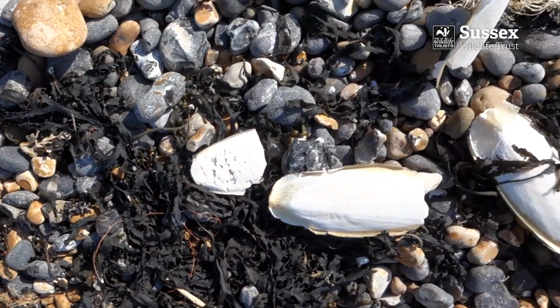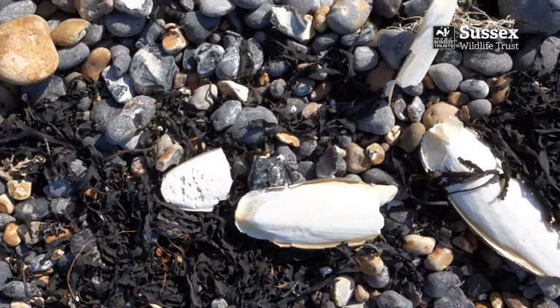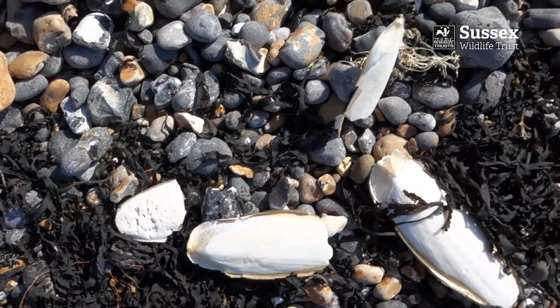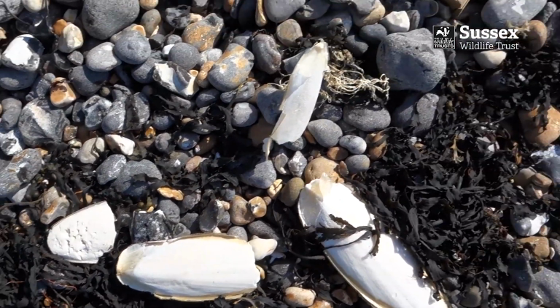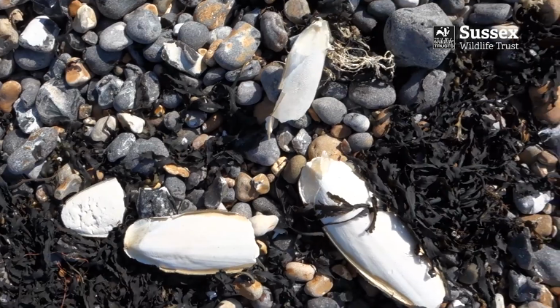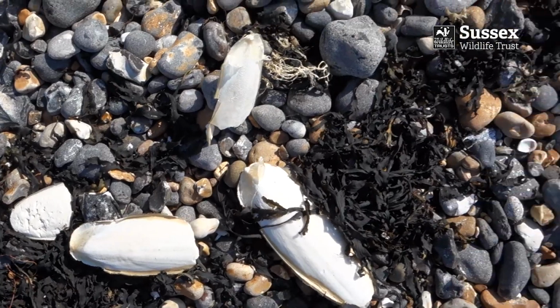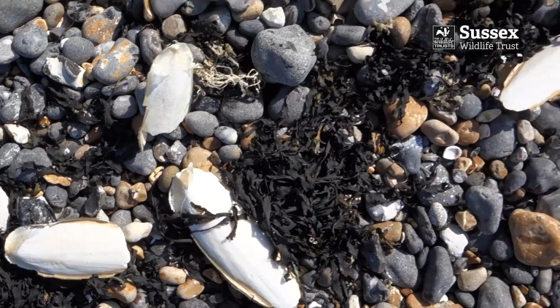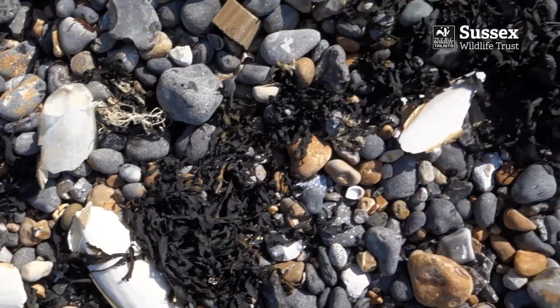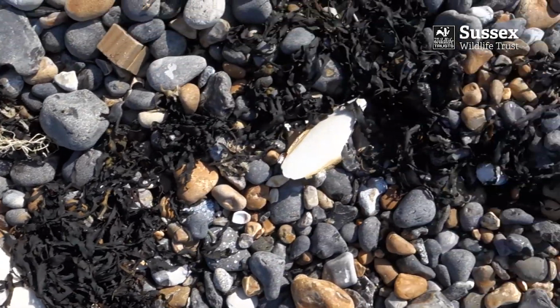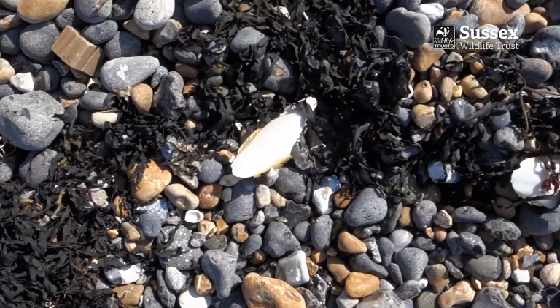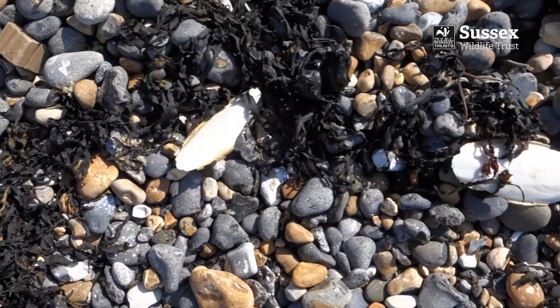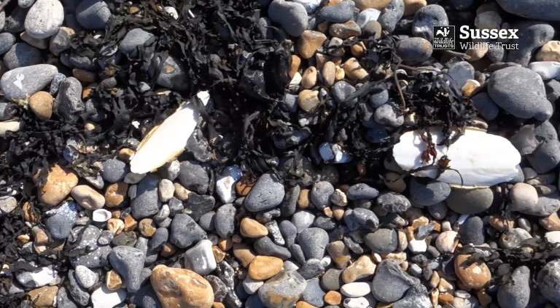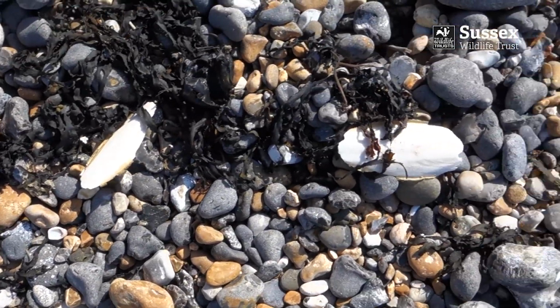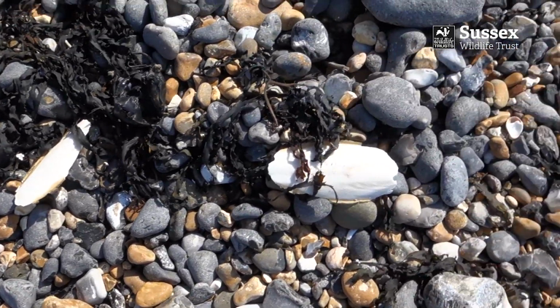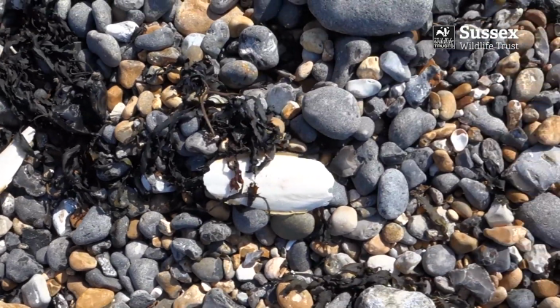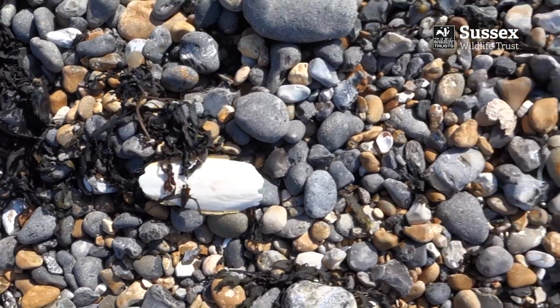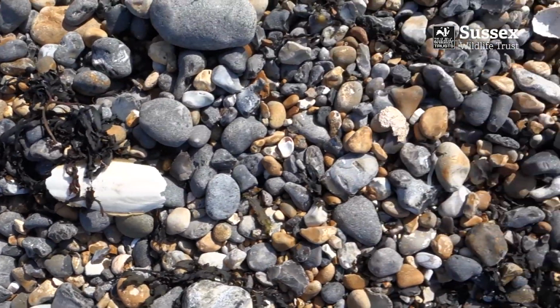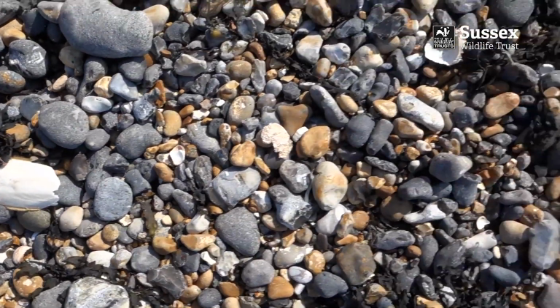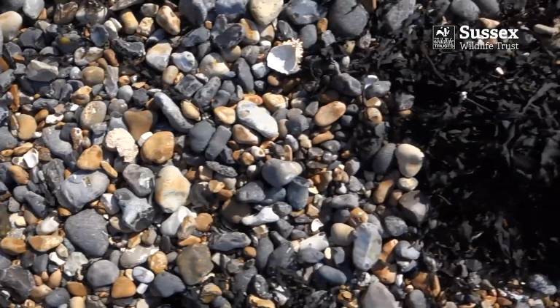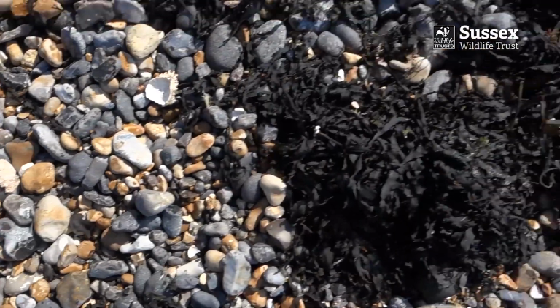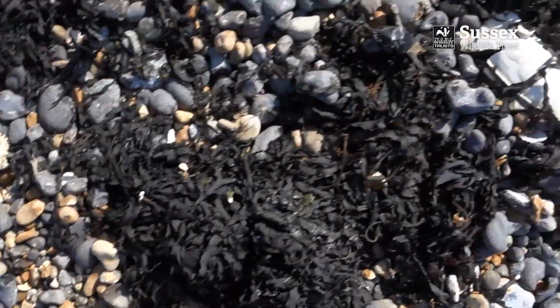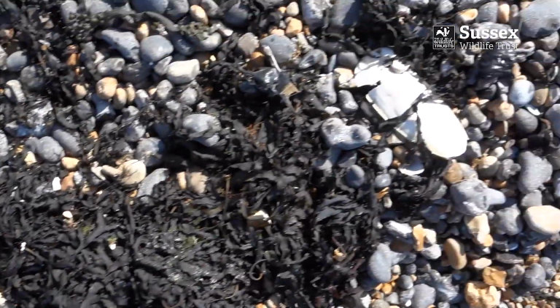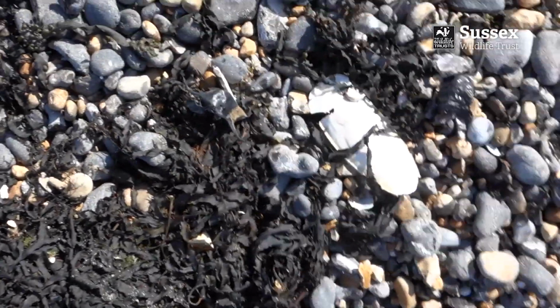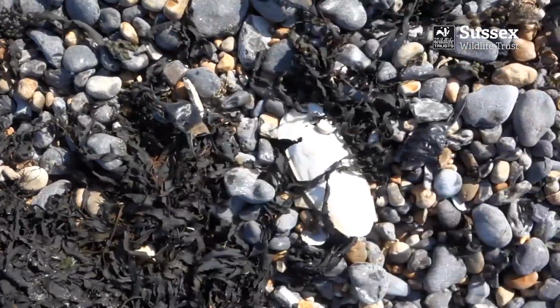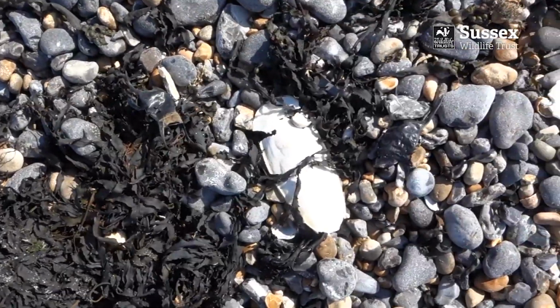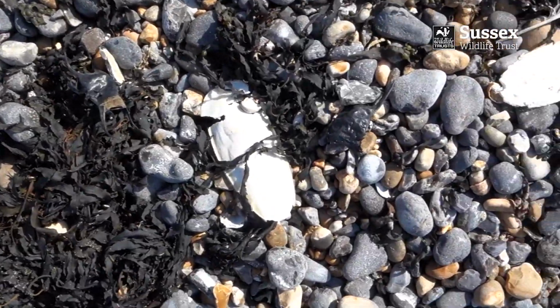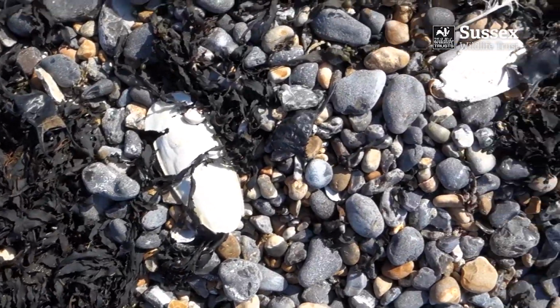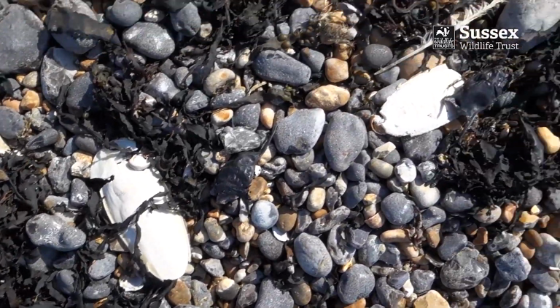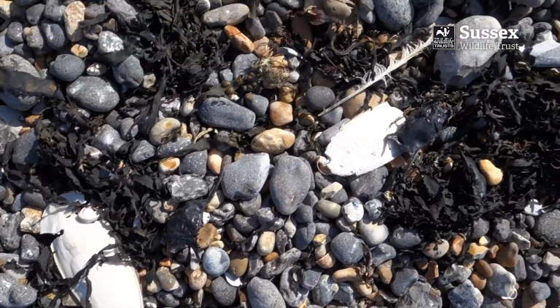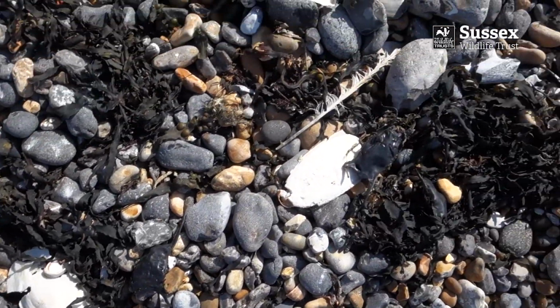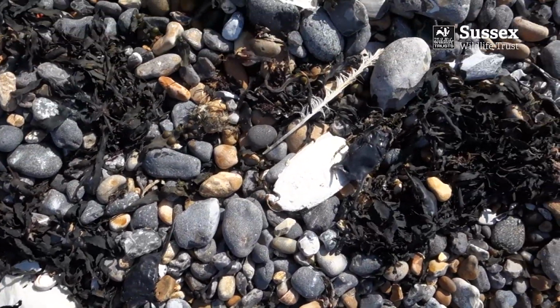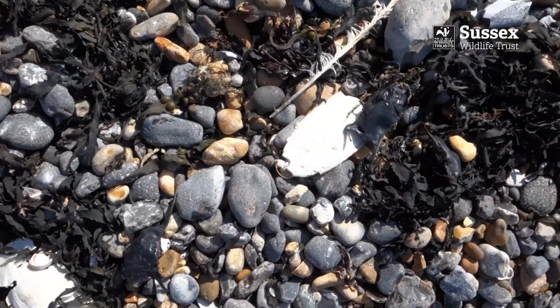Cuttlefish usually only live for a year to 18 months. You can often find cuttlebones washed up on the beach. These are their internal shell which helps them control their buoyancy in the water.